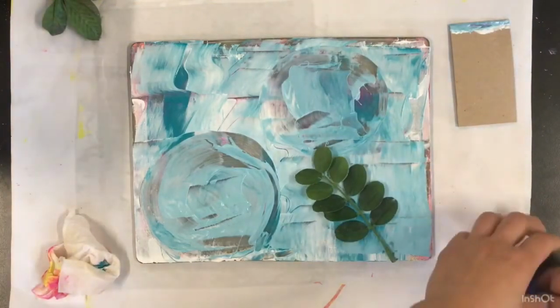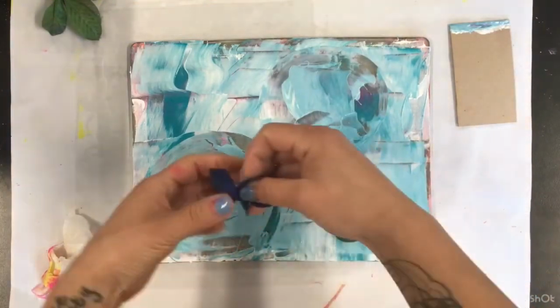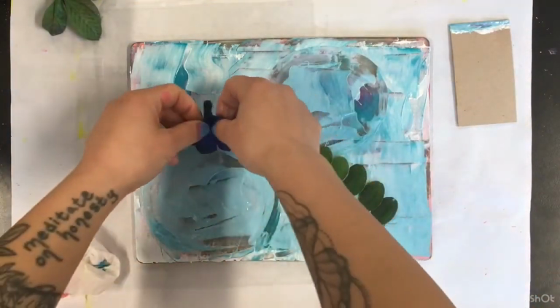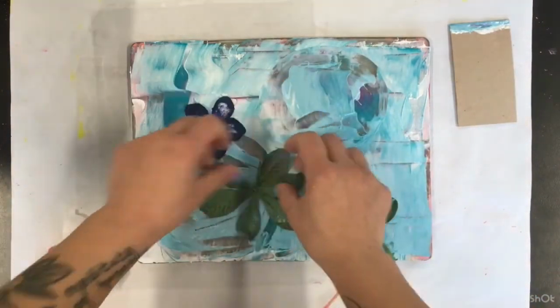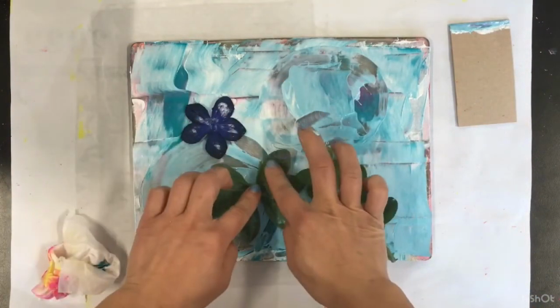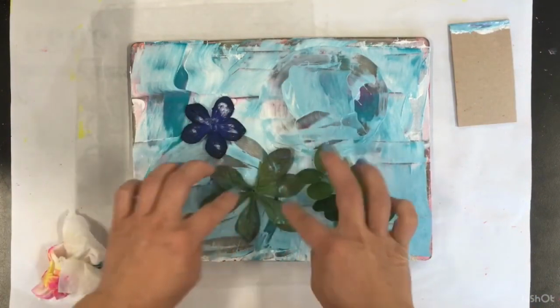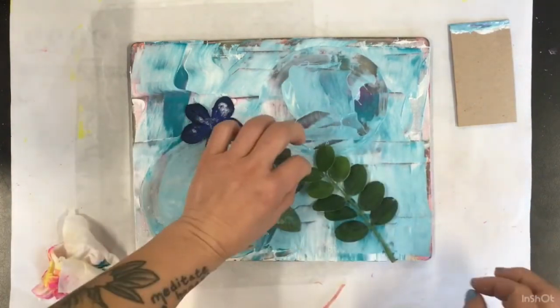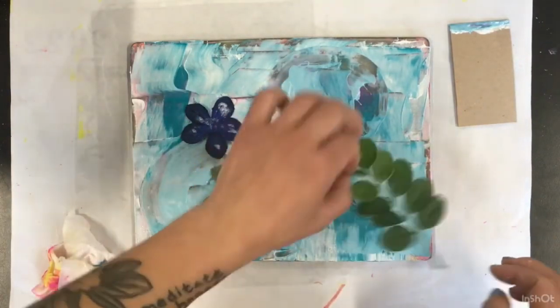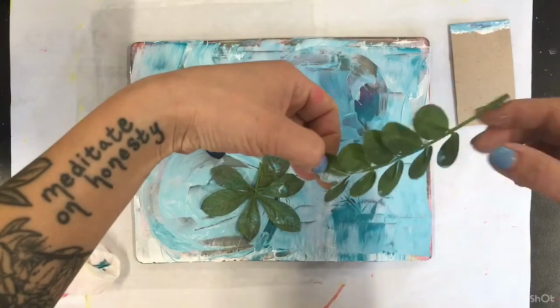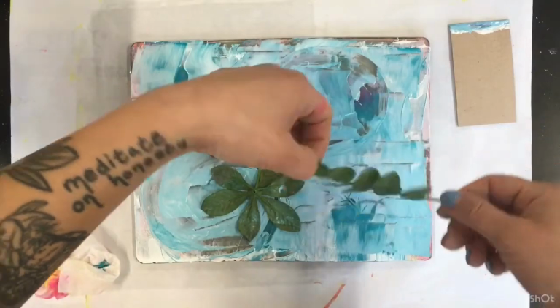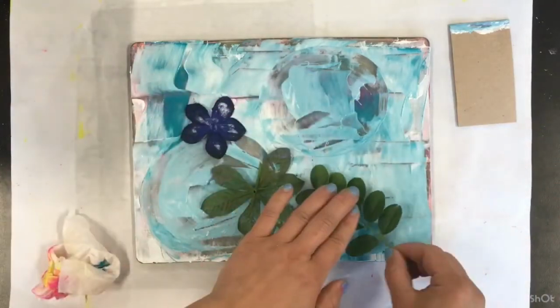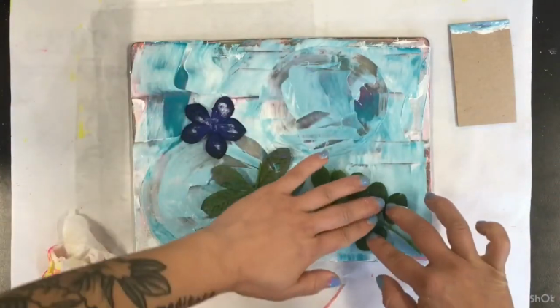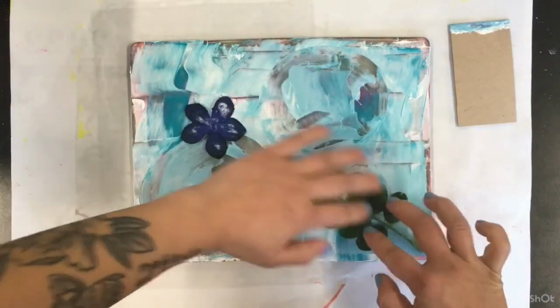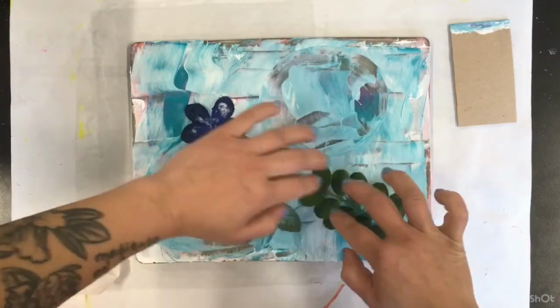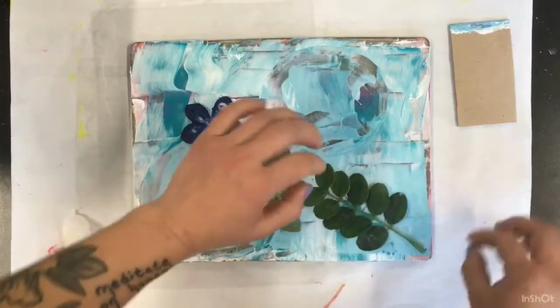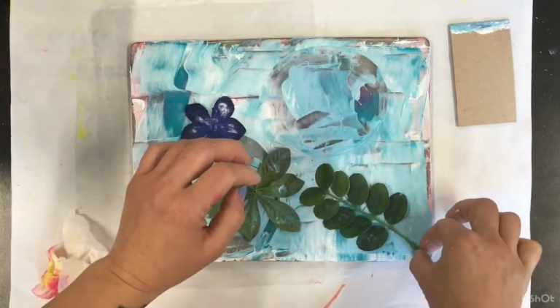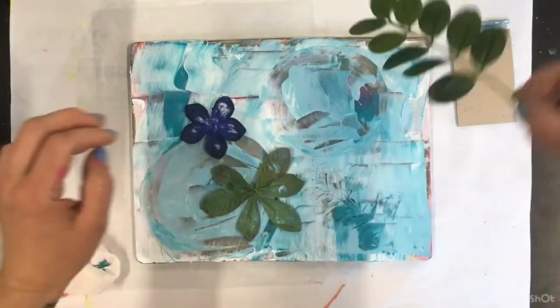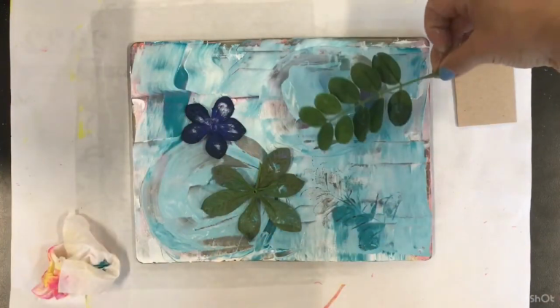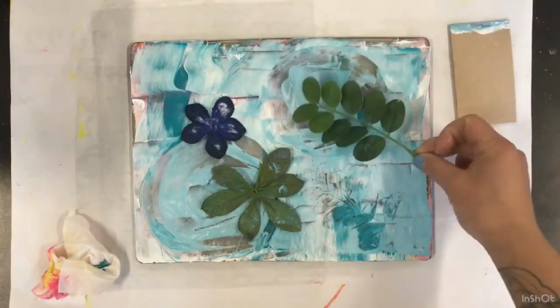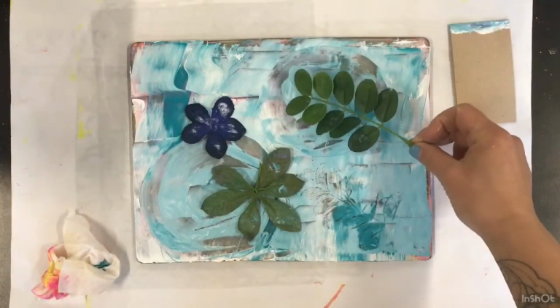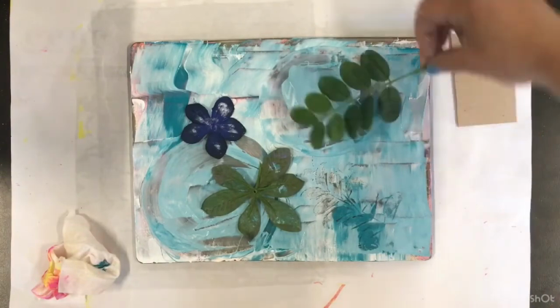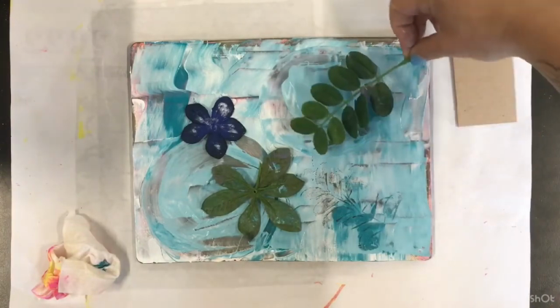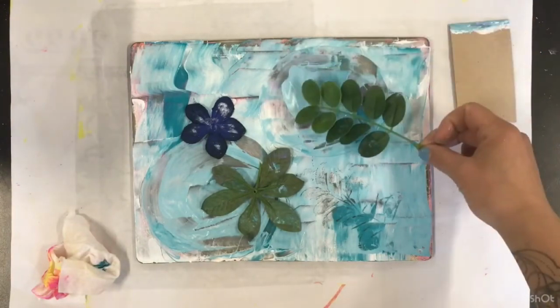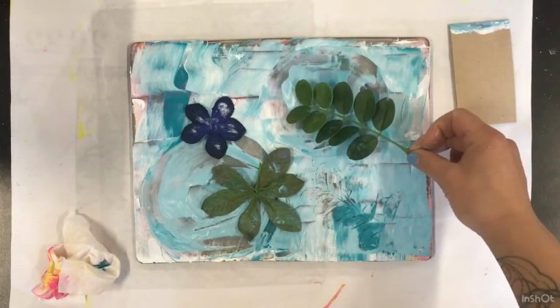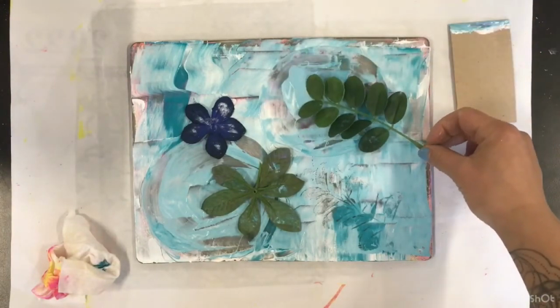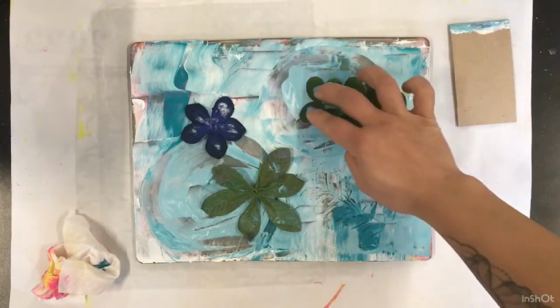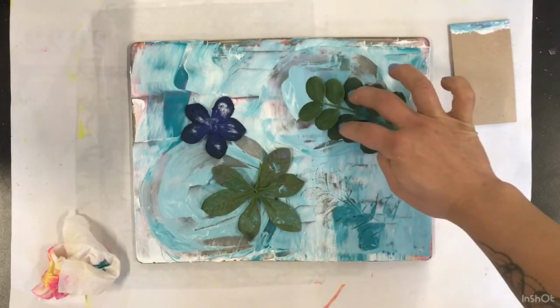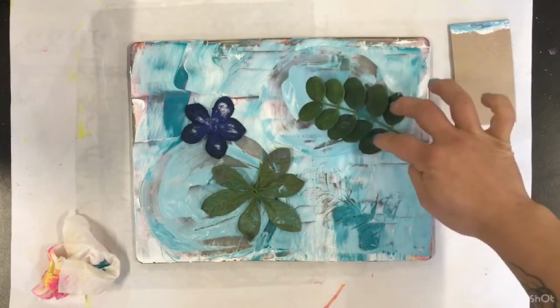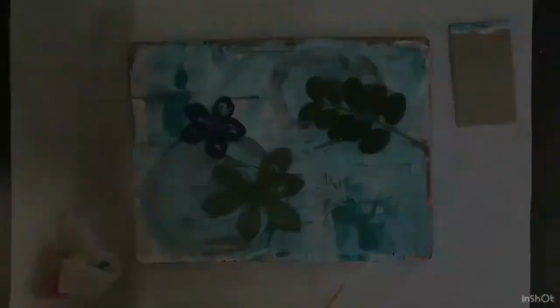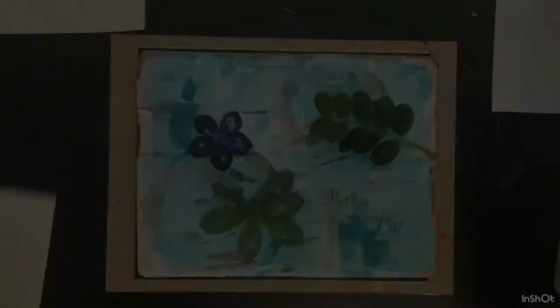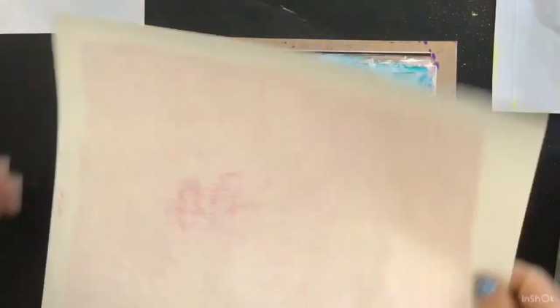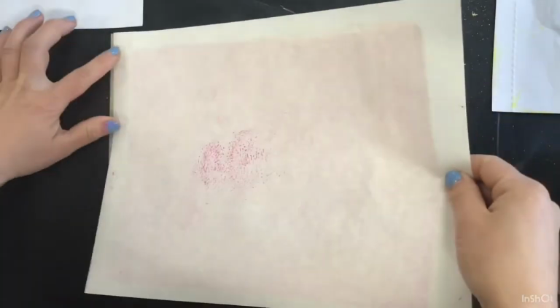This time when I mask, I've chosen to use flatter leaves and flowers. And when I was repositioning this cluster of leaves, I noticed that it left an imprint. So what was originally a mistake turned out to be a new discovery.